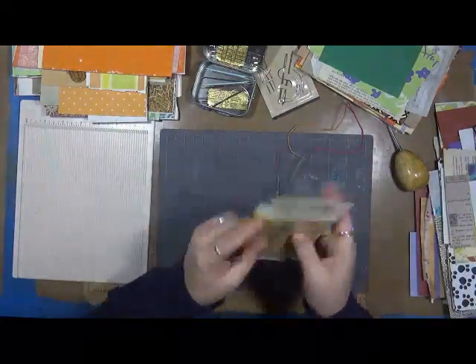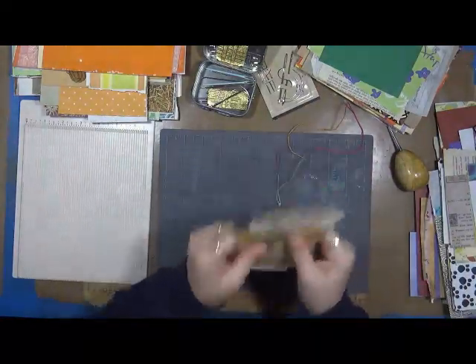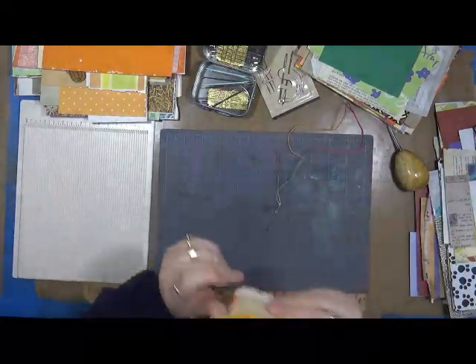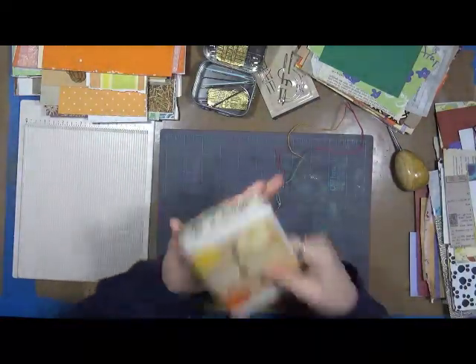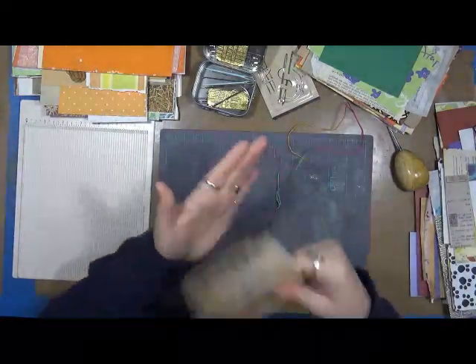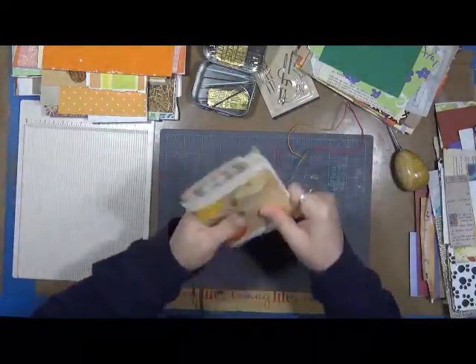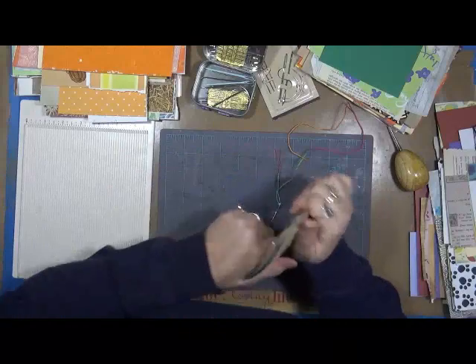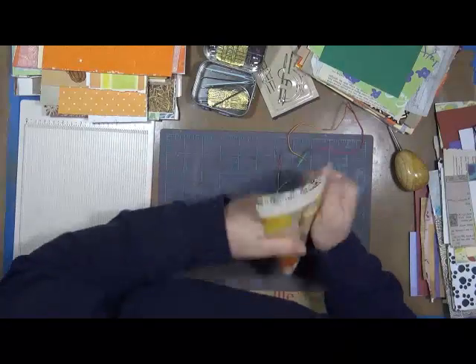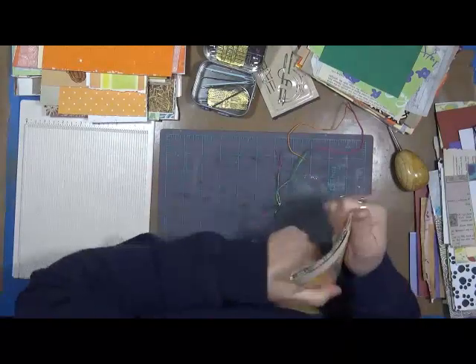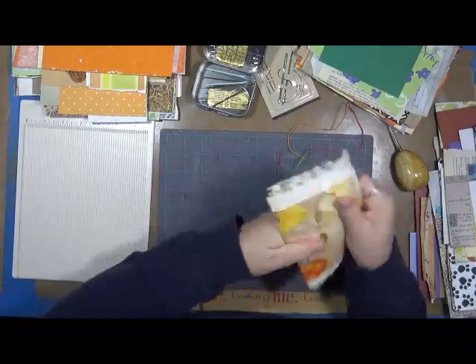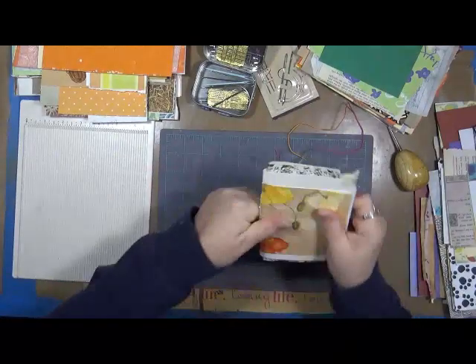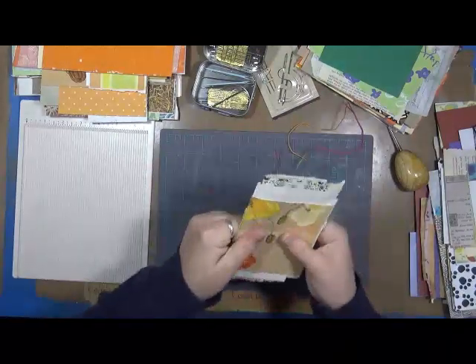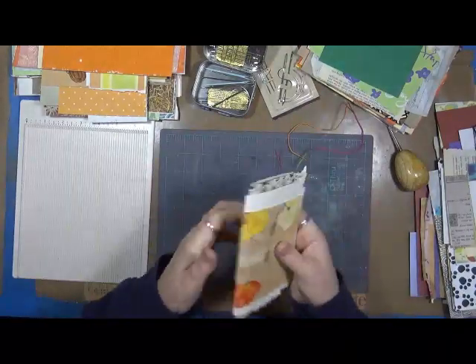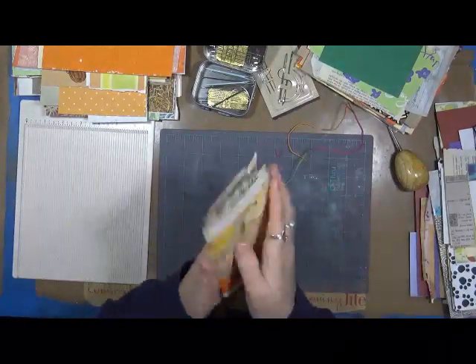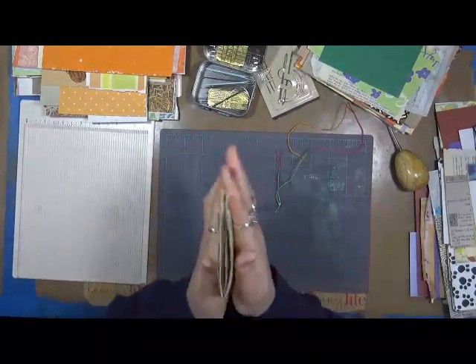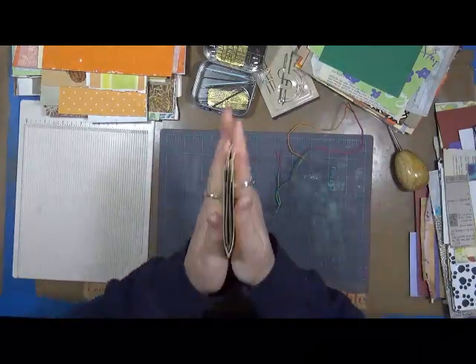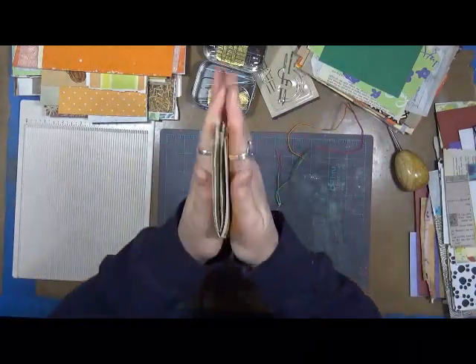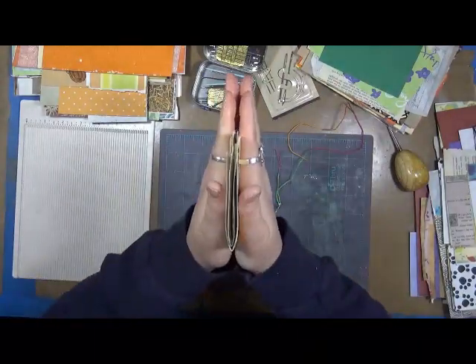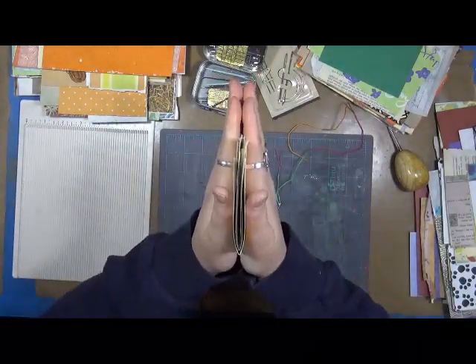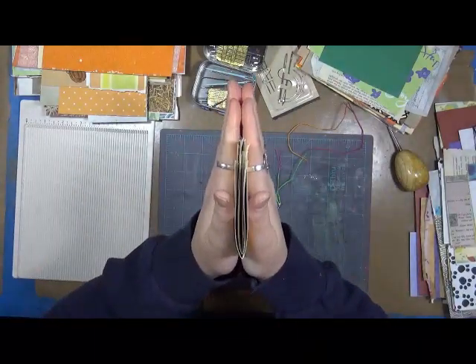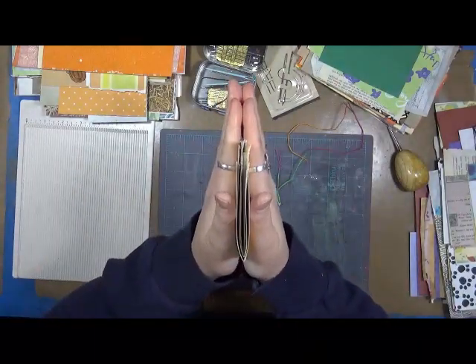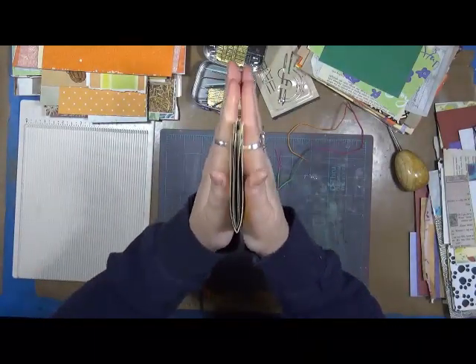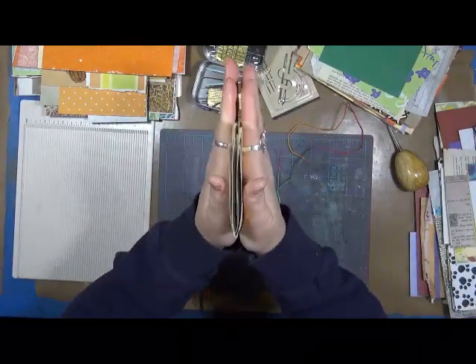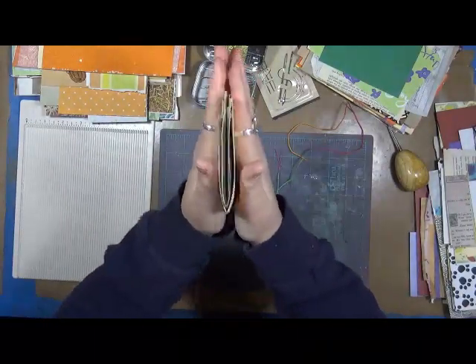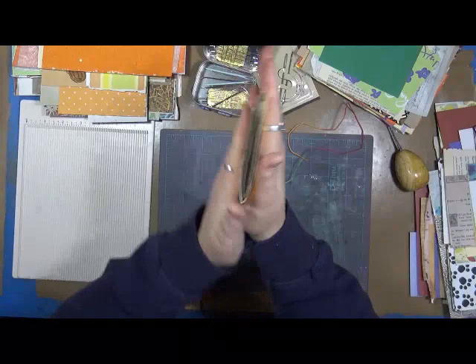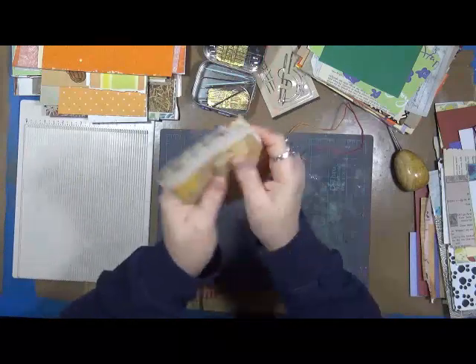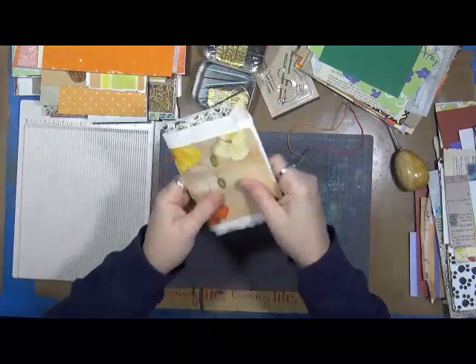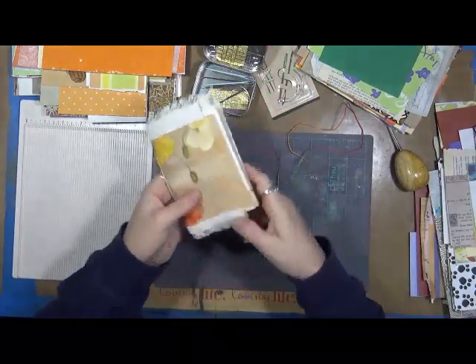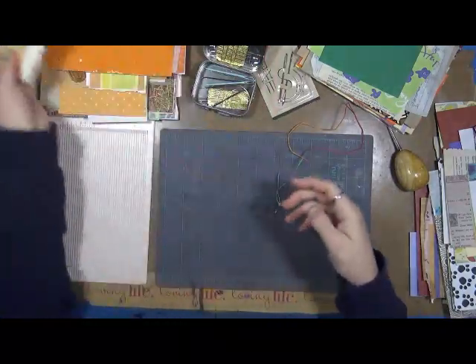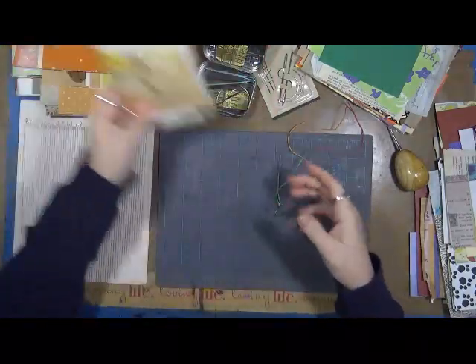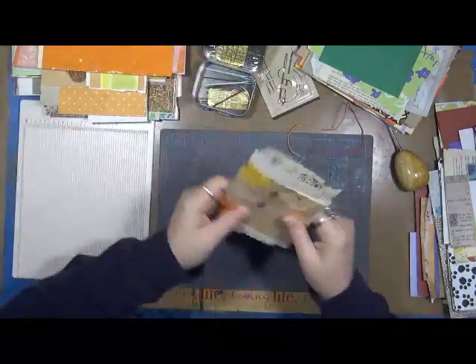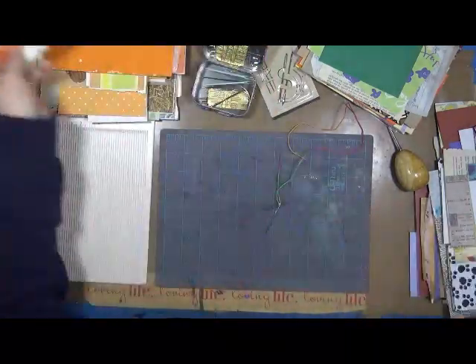Now I'm just going to tie this off — tie it in a knot, cut the string, squish it together. And bingo, there is a grab-and-glue journal. I'll take these and put them between books to keep them really flat.